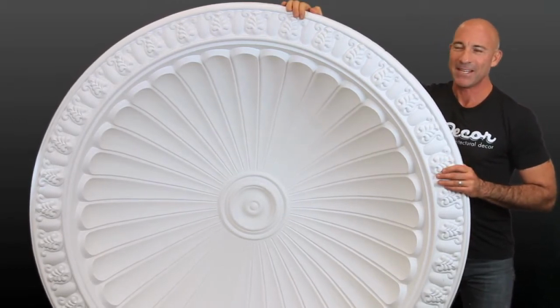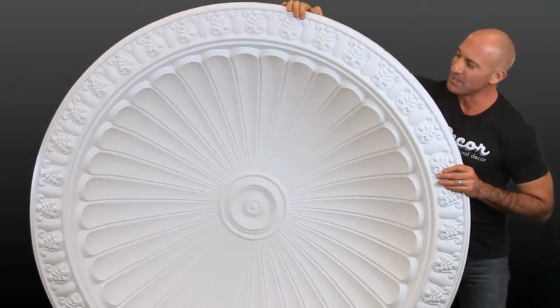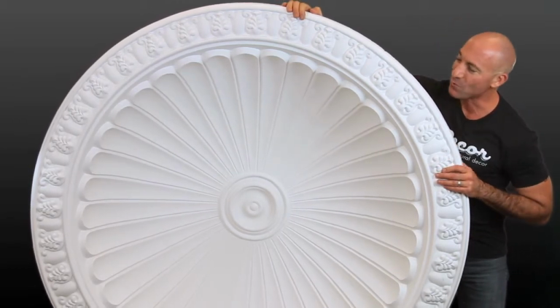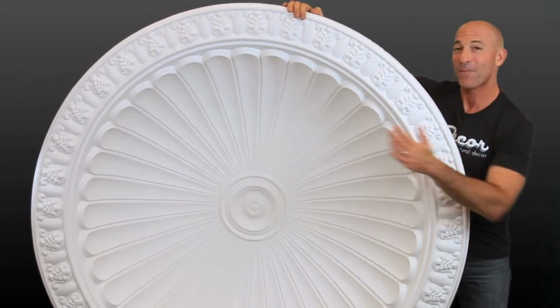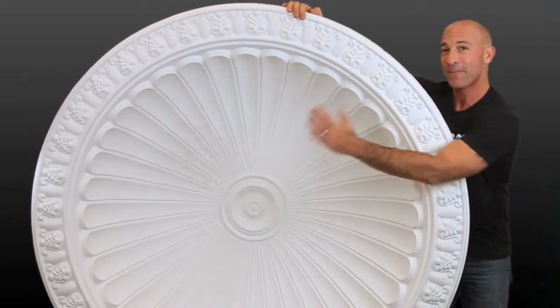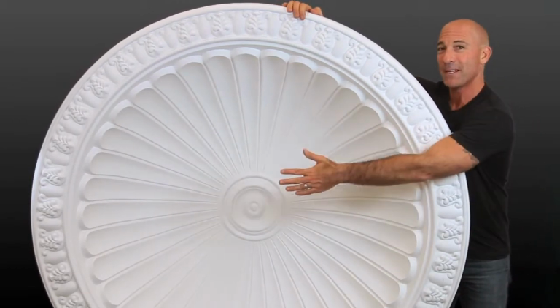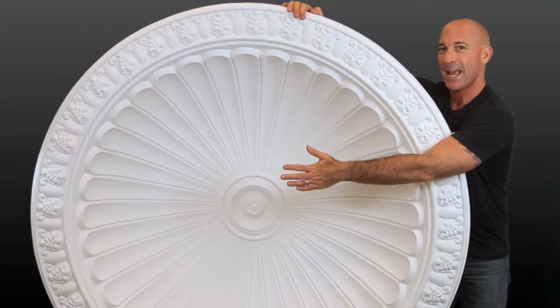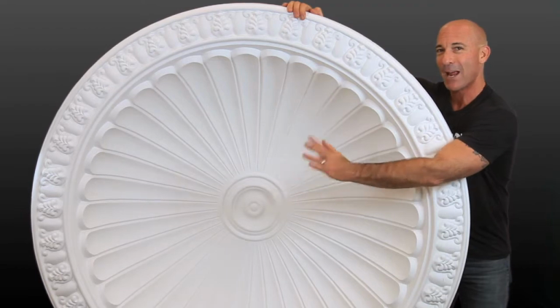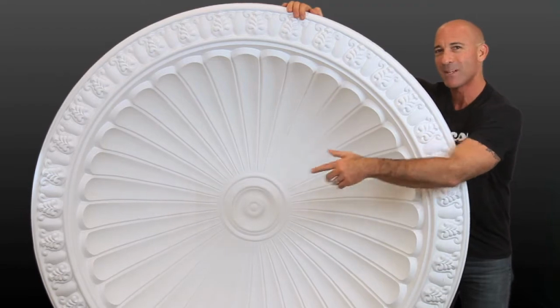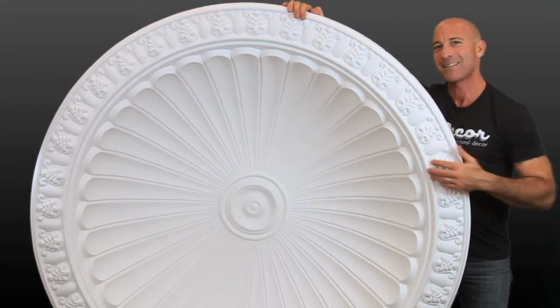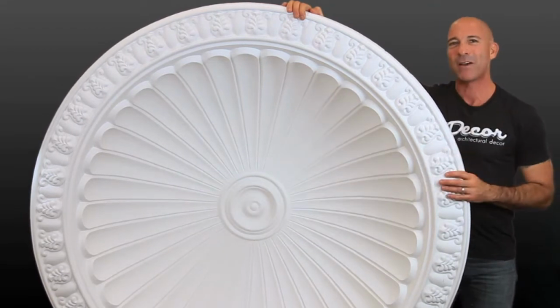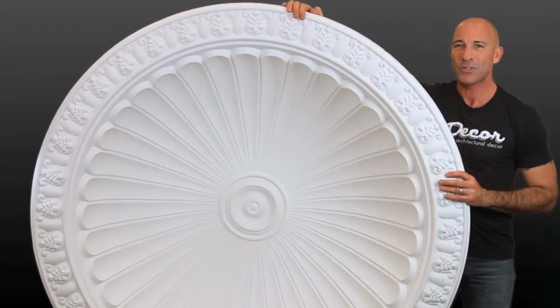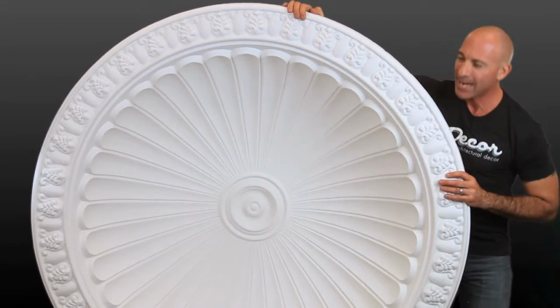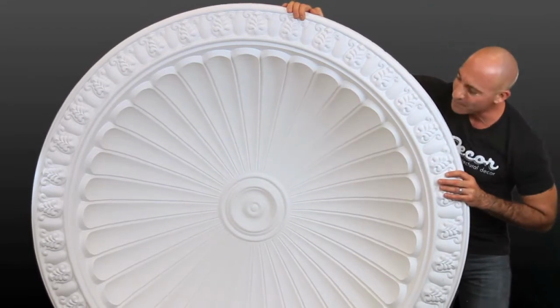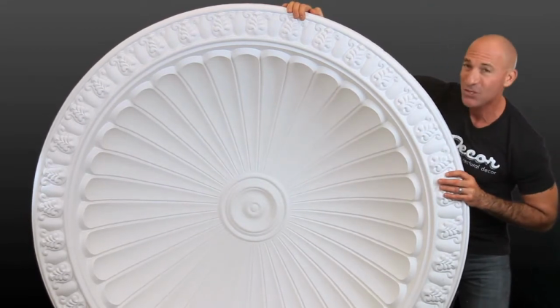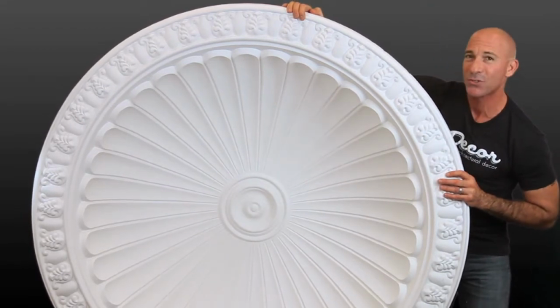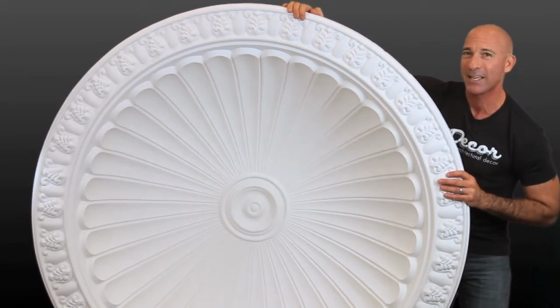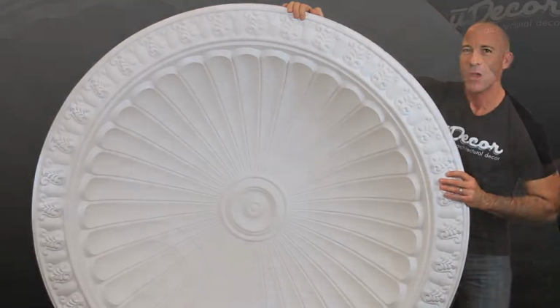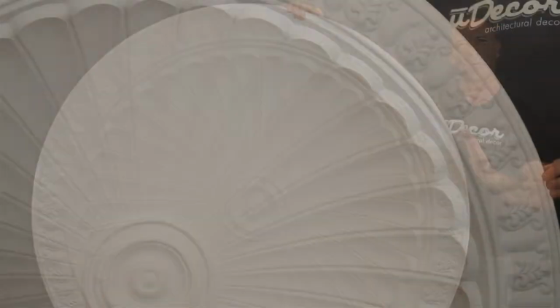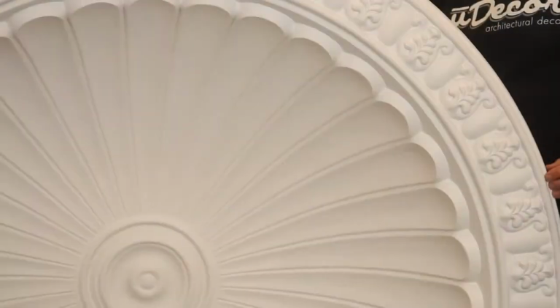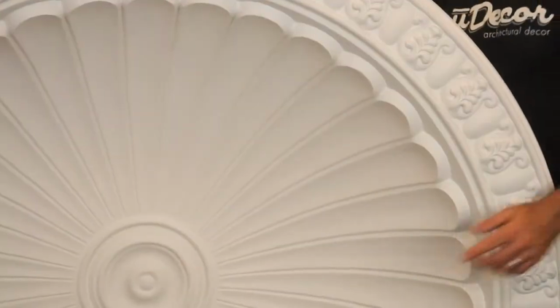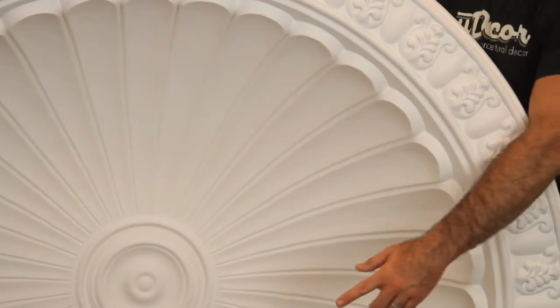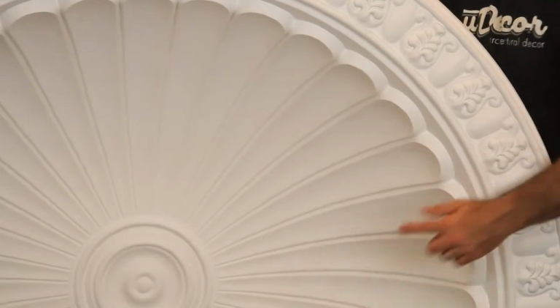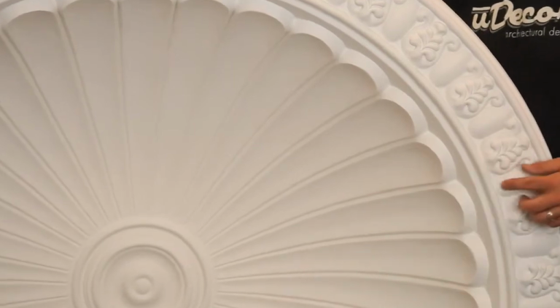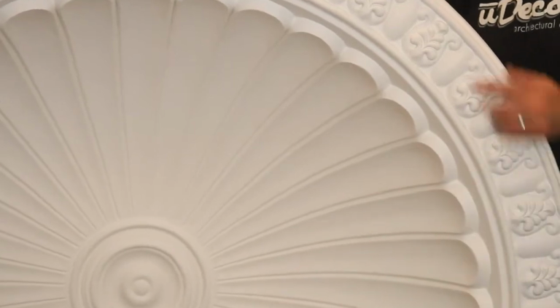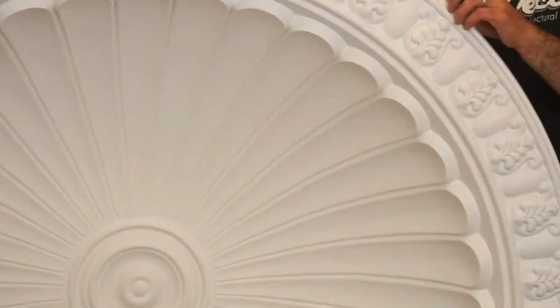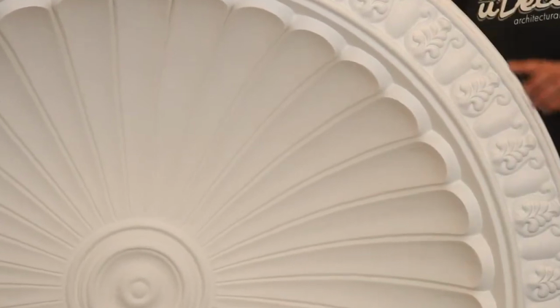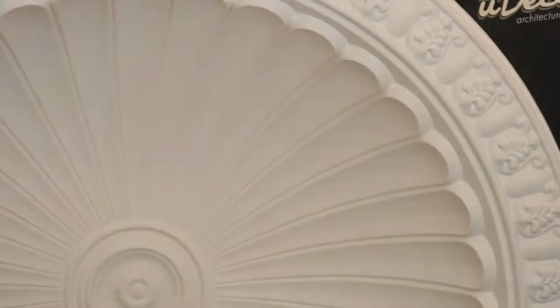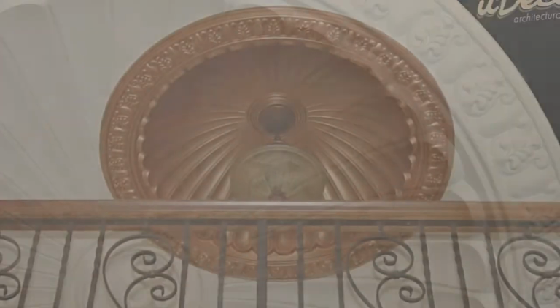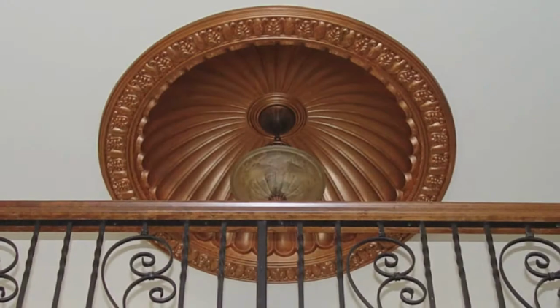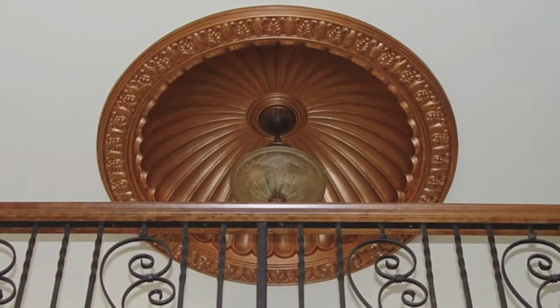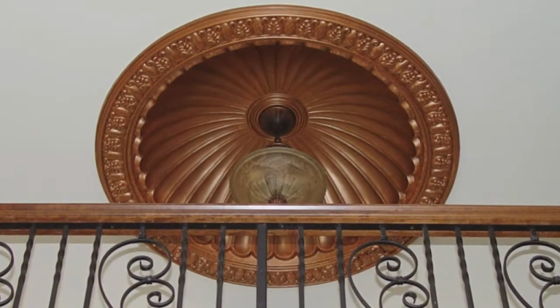This piece is over 5 feet in diameter and recesses about 13.5 inches into your ceiling, with a radiant design and precise detail, creating great ambiance in your rooms.